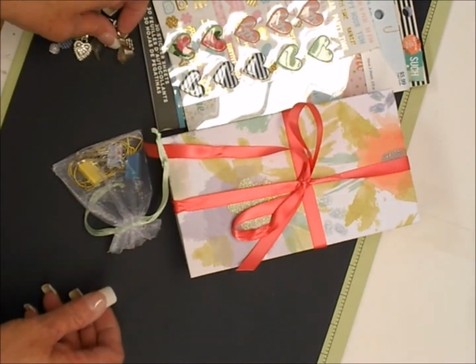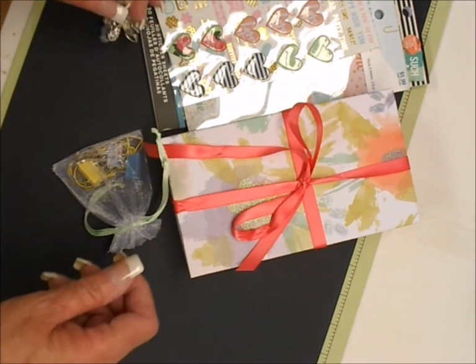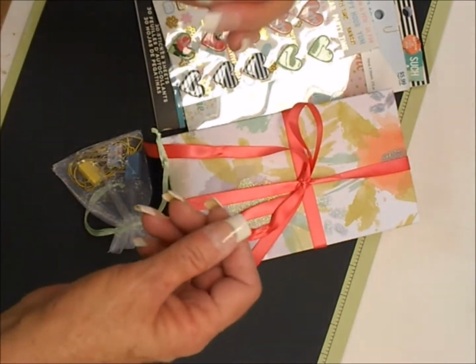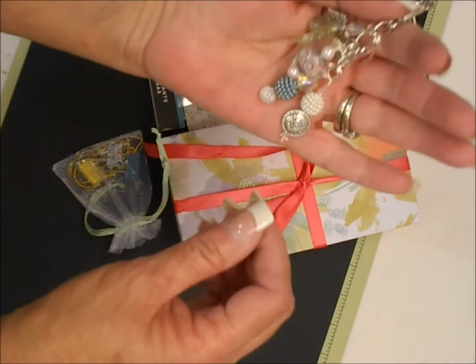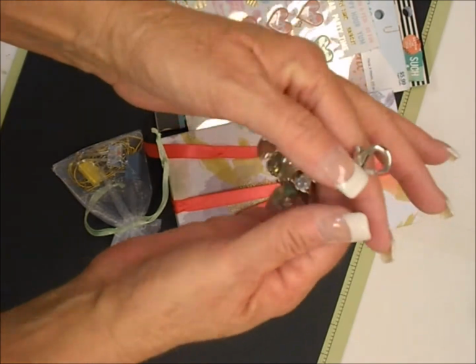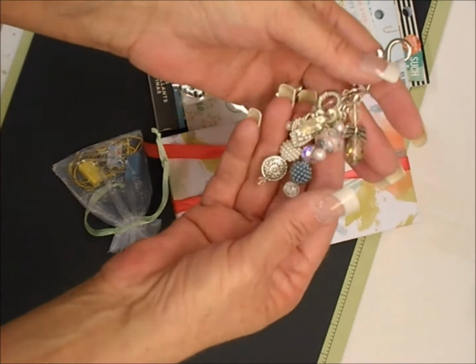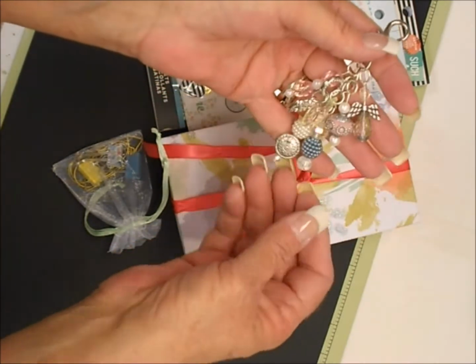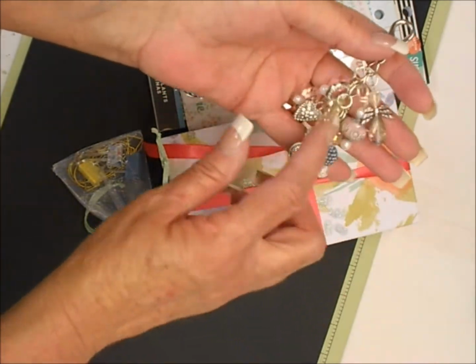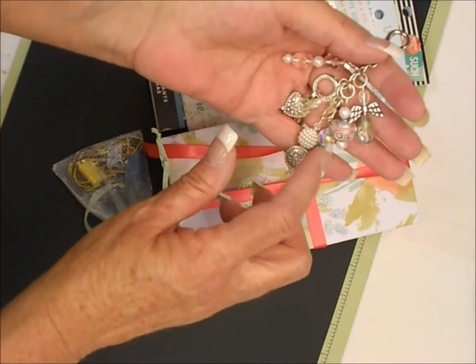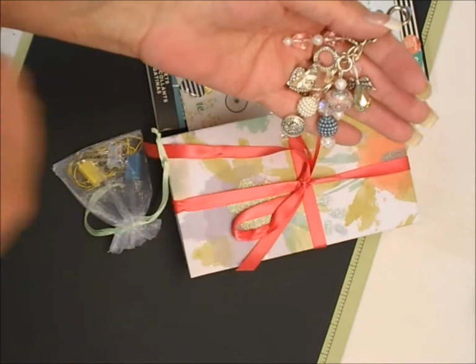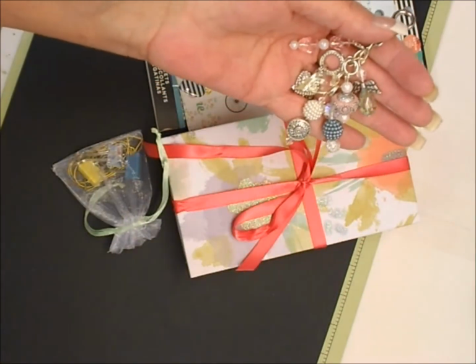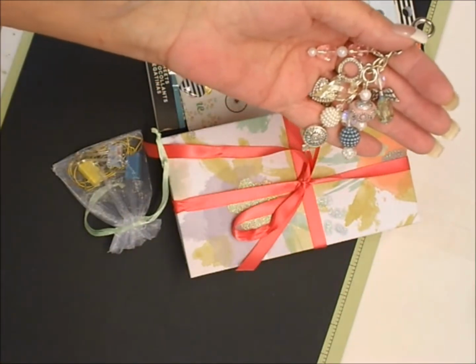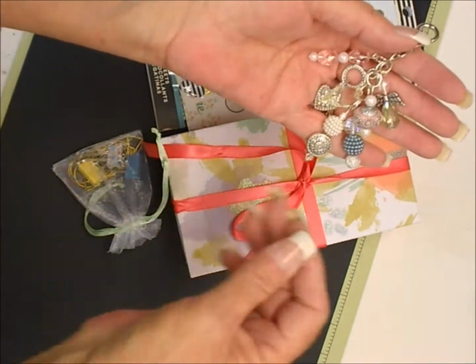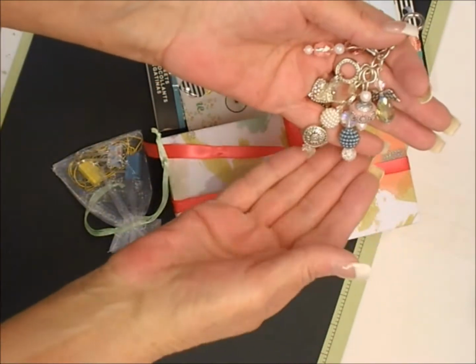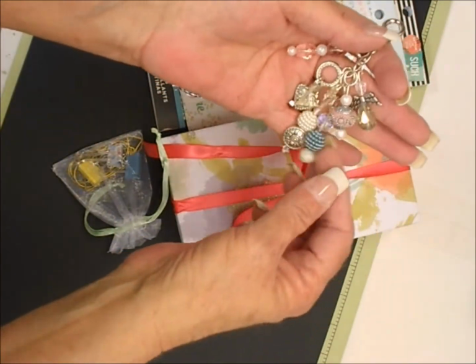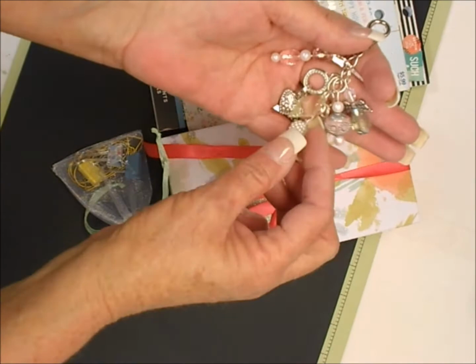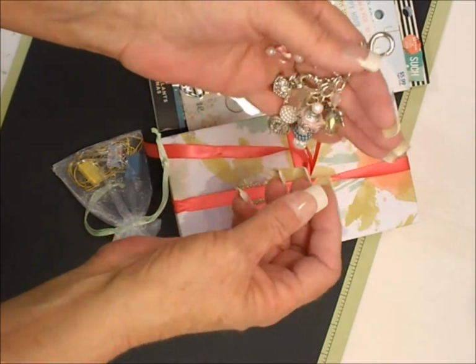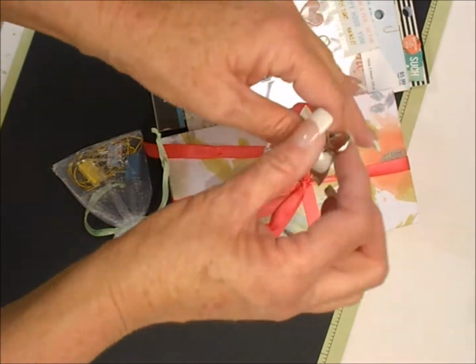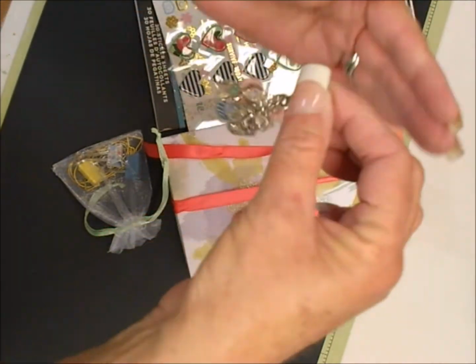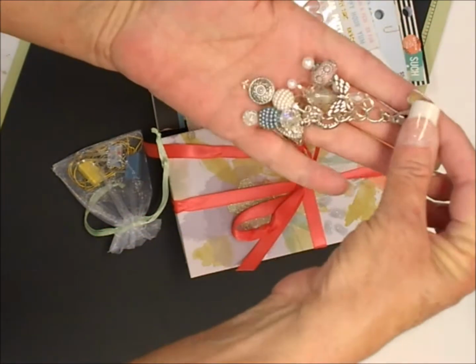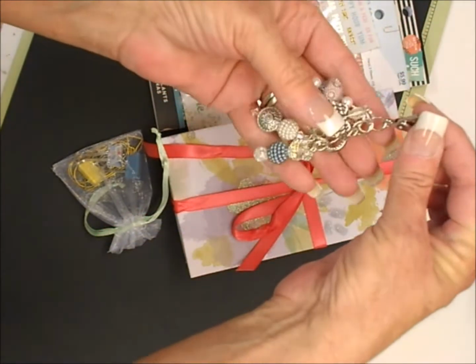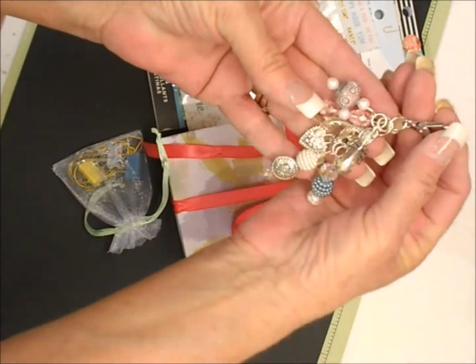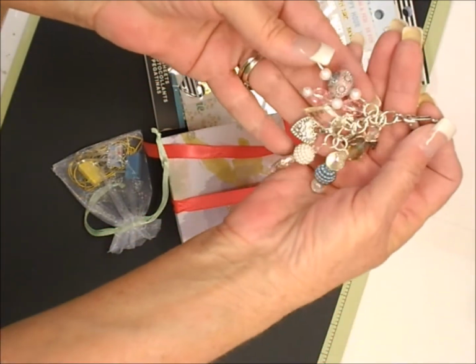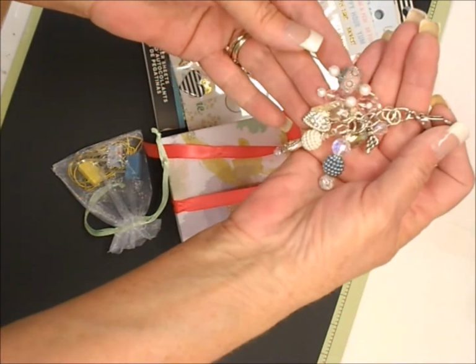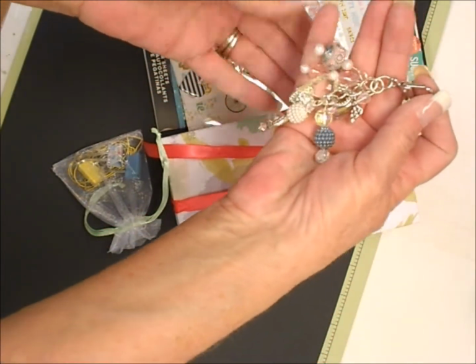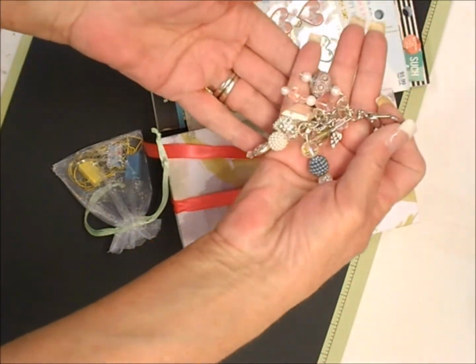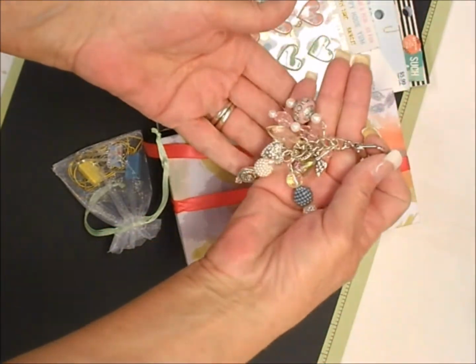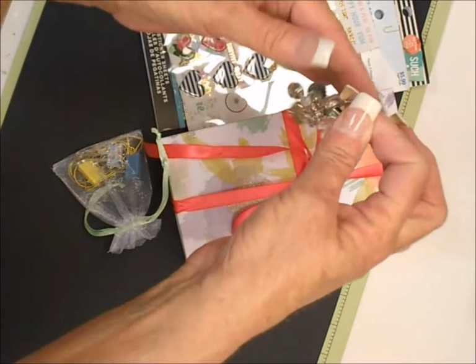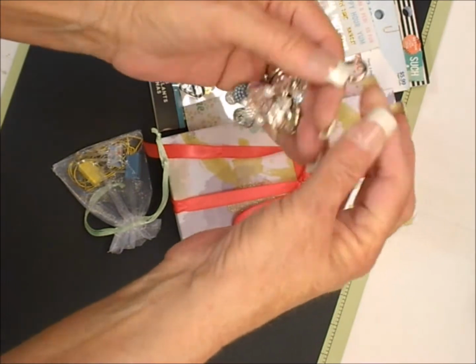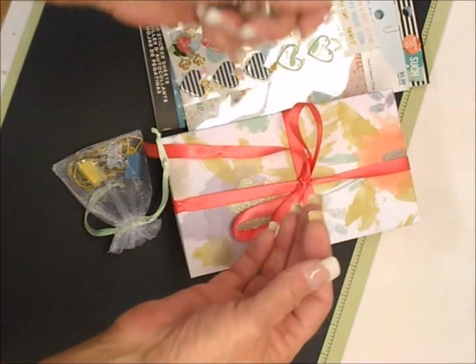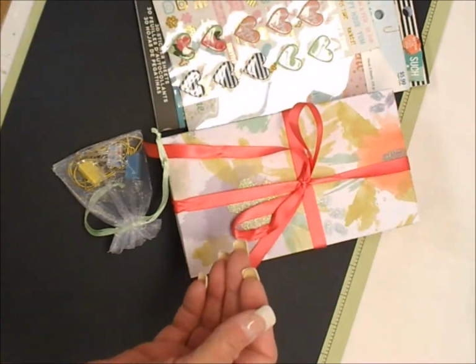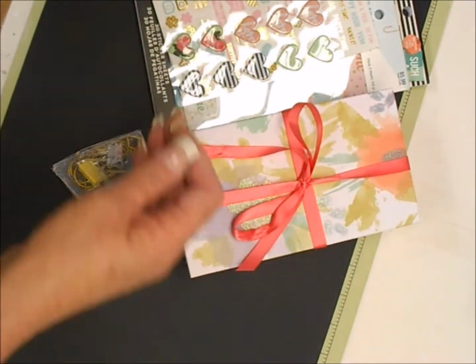The next thing we had to do was create a charm to go on our planners. So I created this — I hope Natasha will like it. It's got lots of silver bling and beads and whatnot.